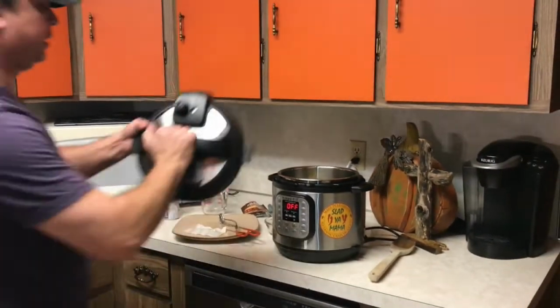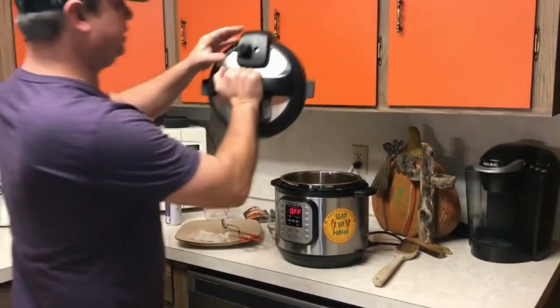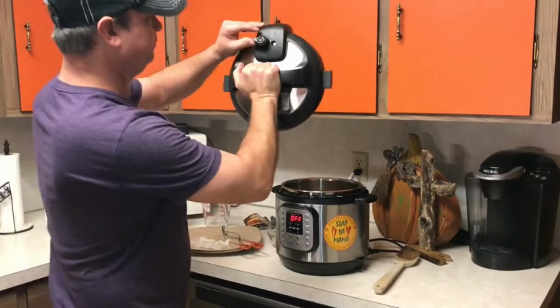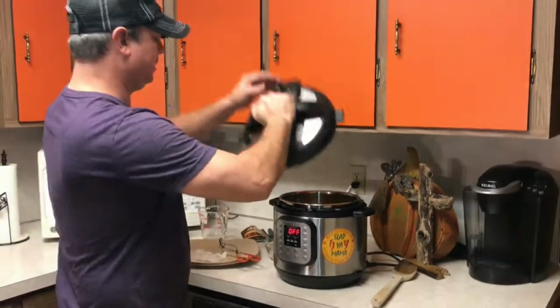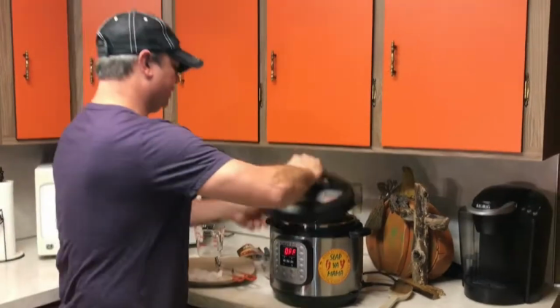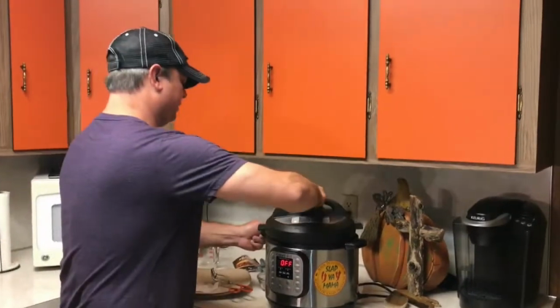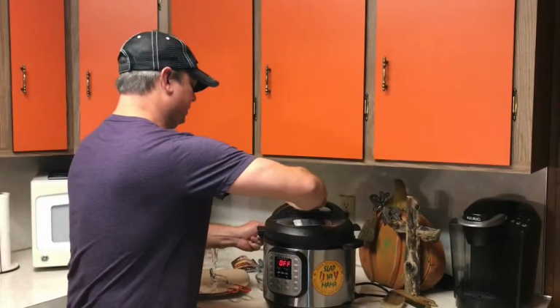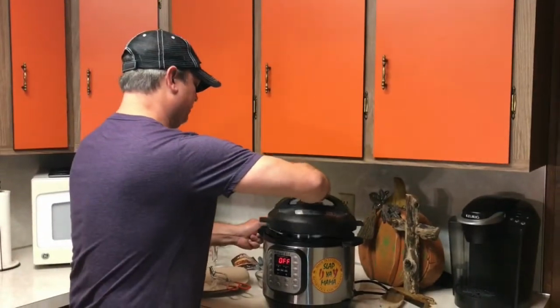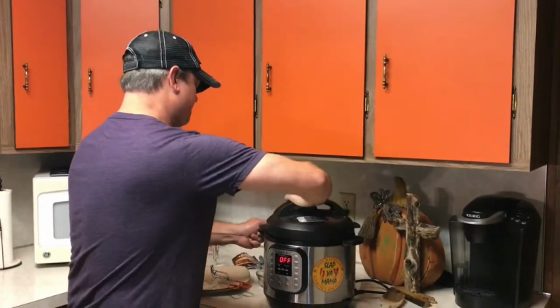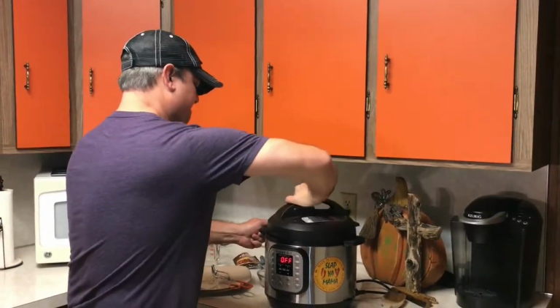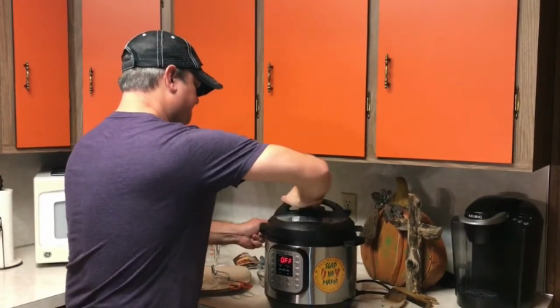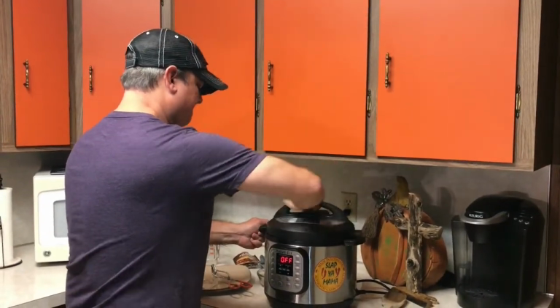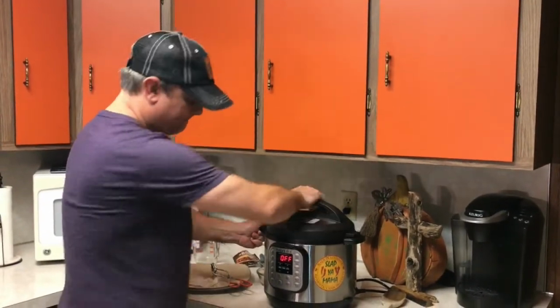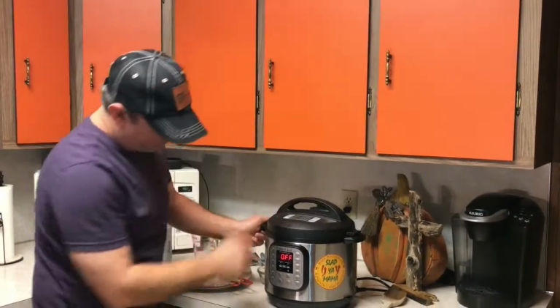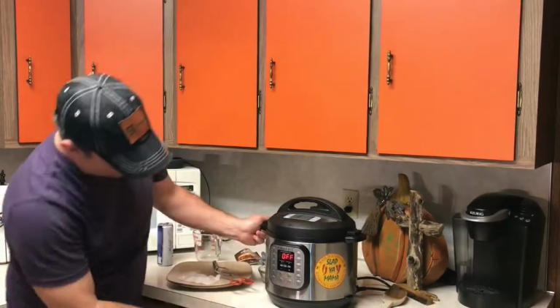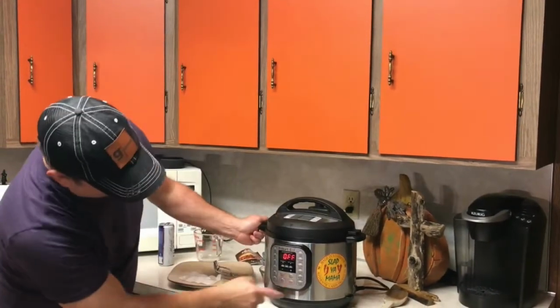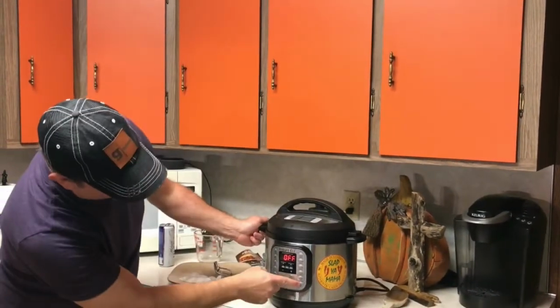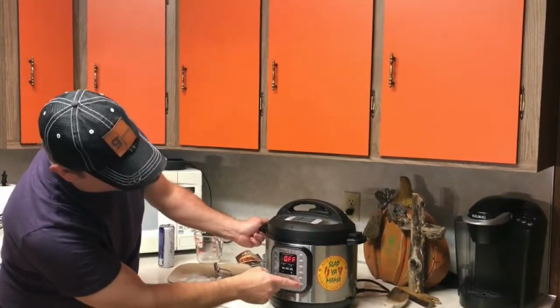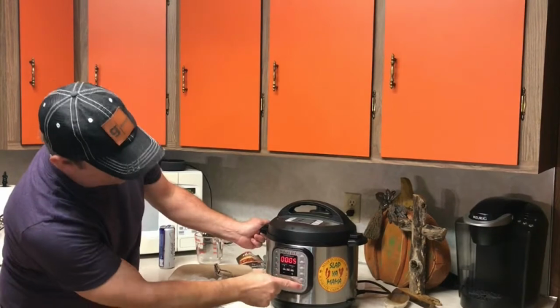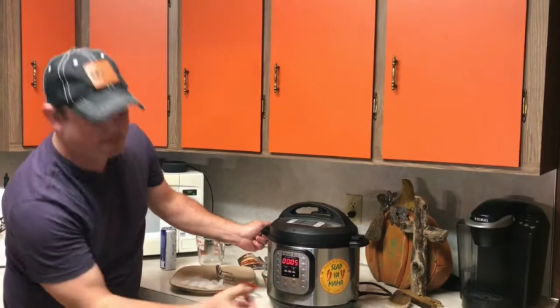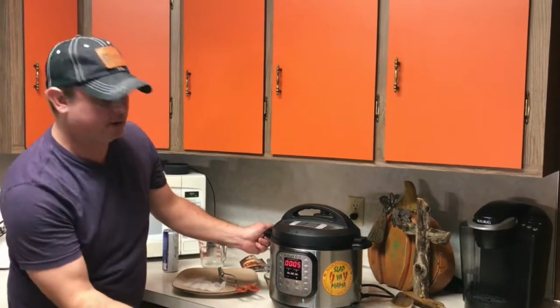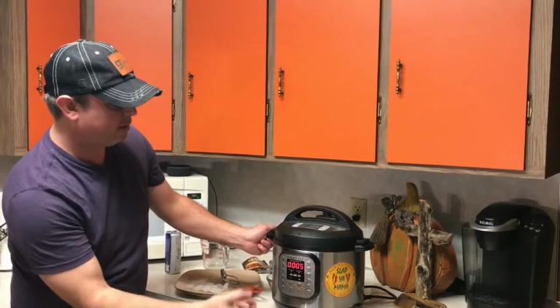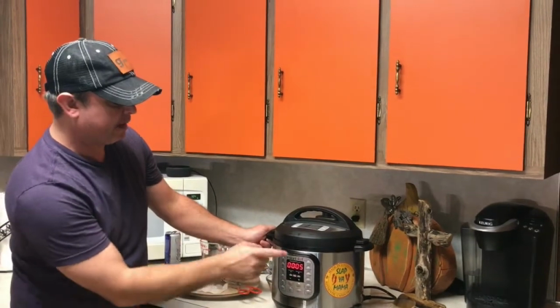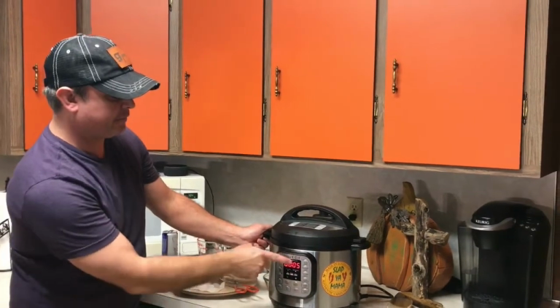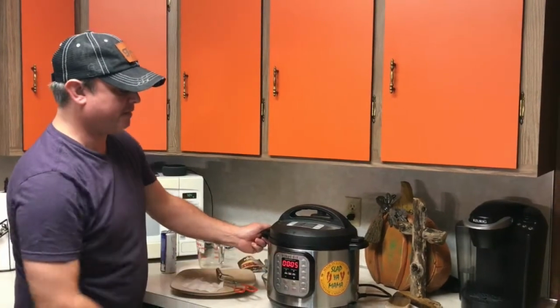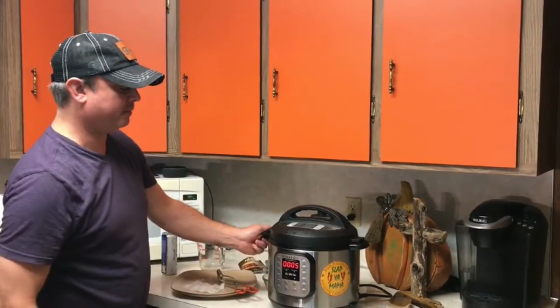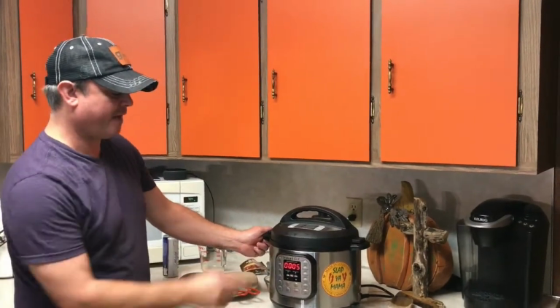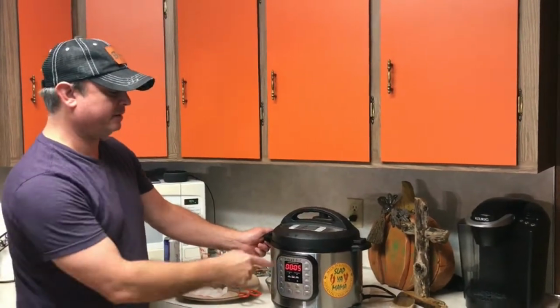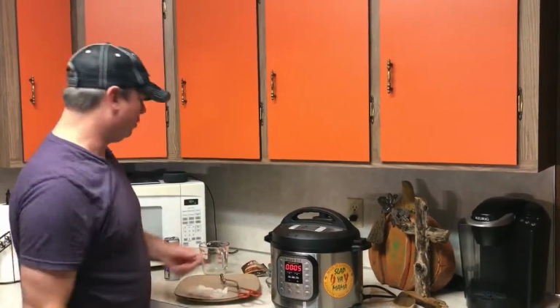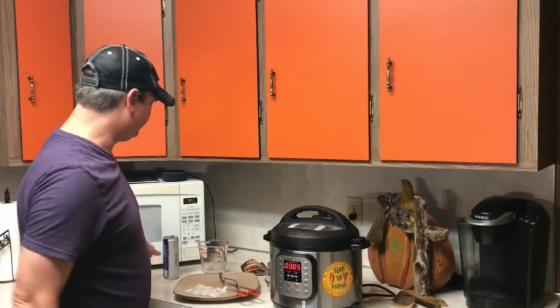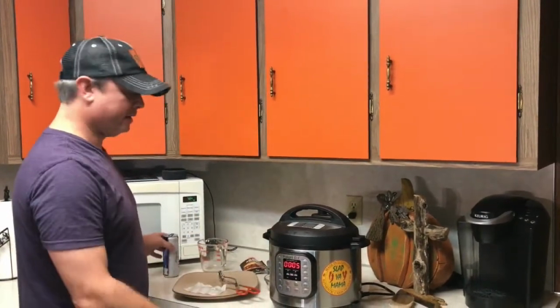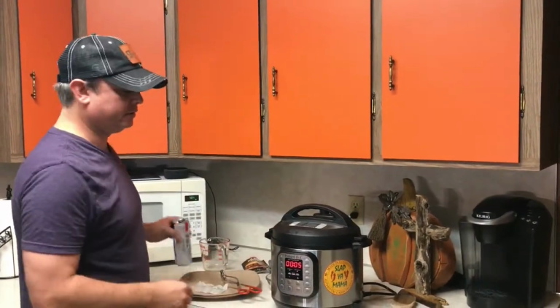Take your lid, make sure to set it to the sealed position. Come down to the pressure cook button or the manual button and set it for five minutes. I'm going to do five minutes and then about a ten minute natural release.